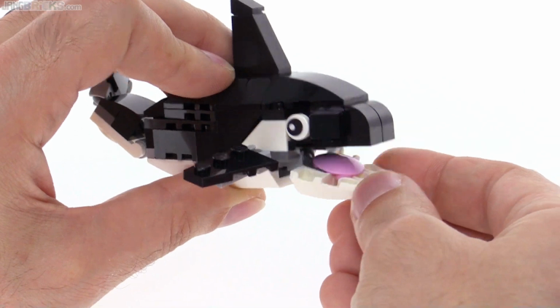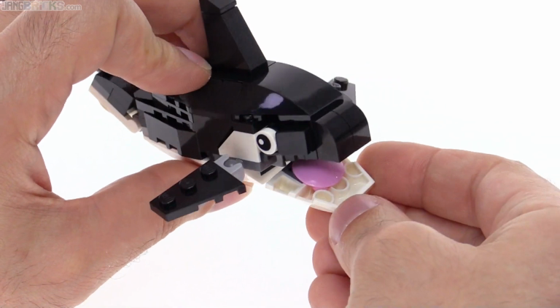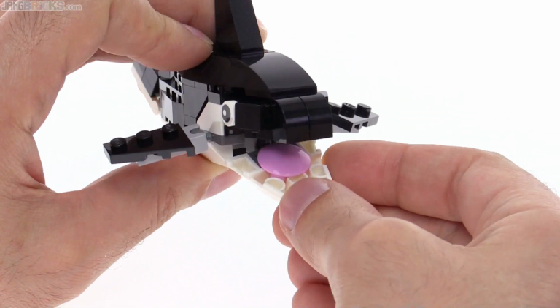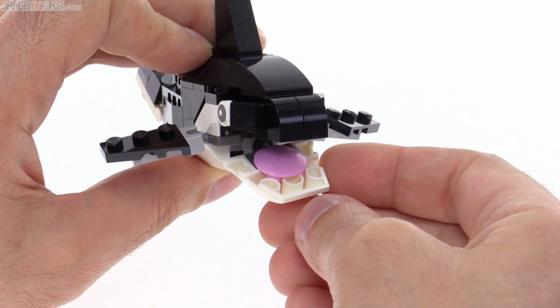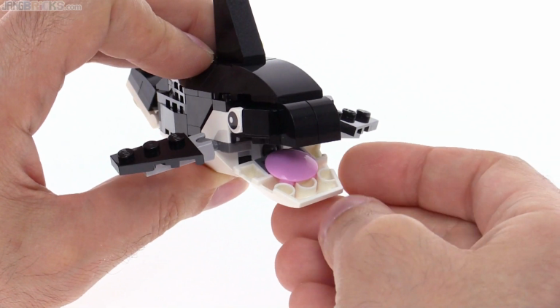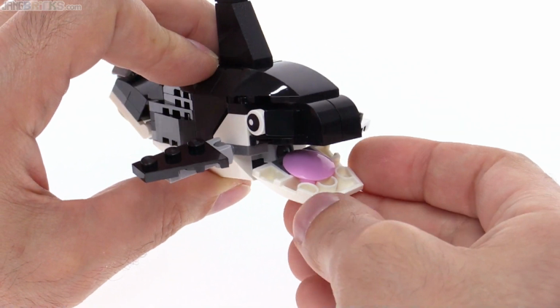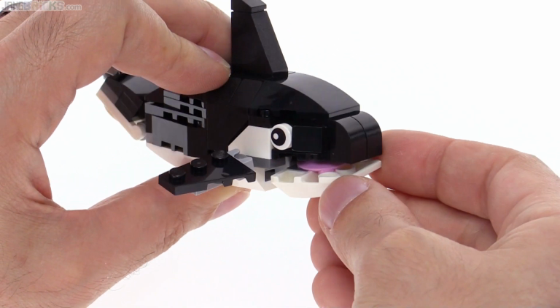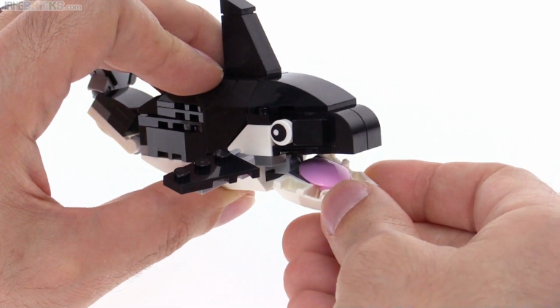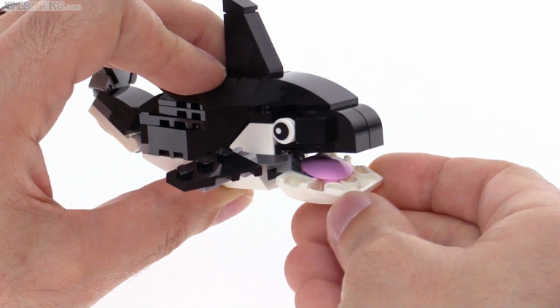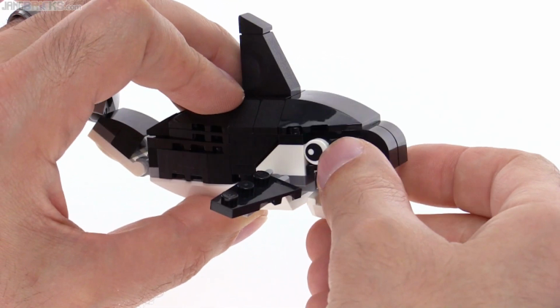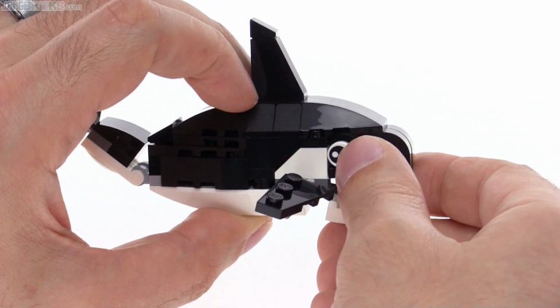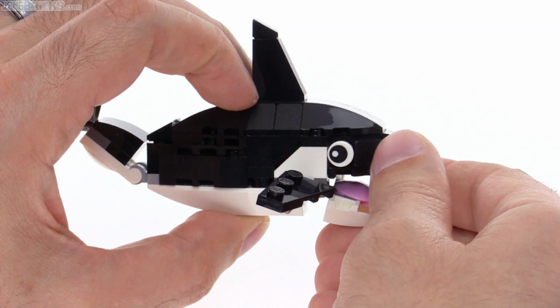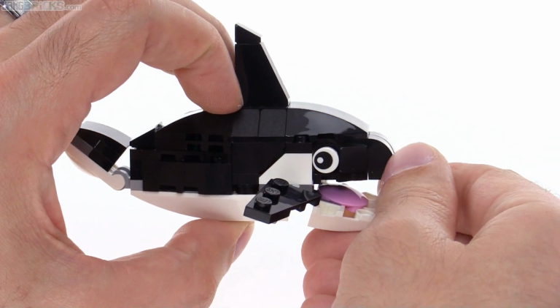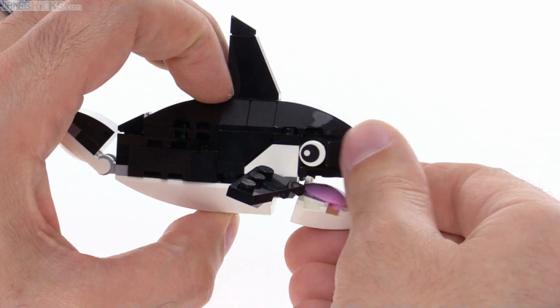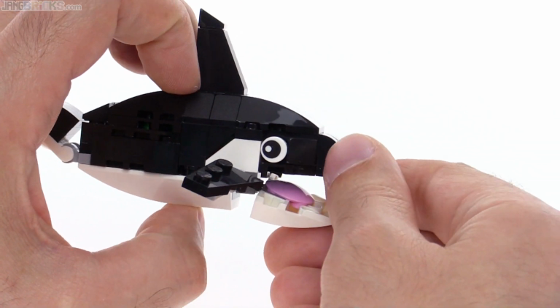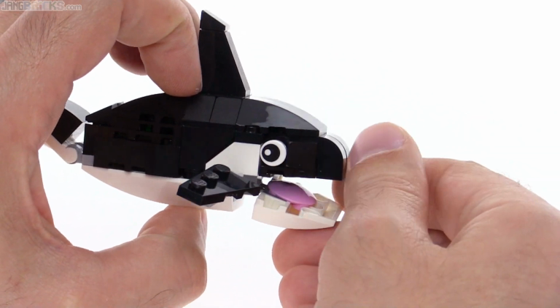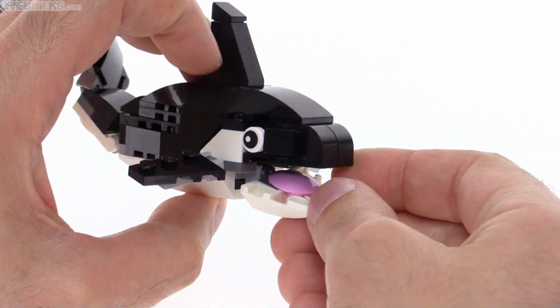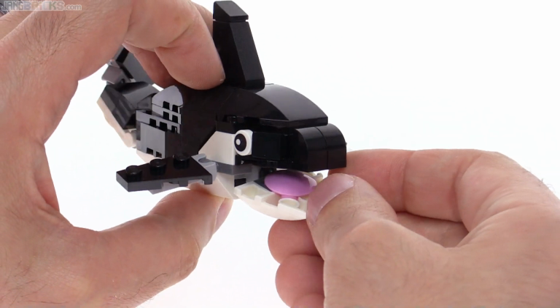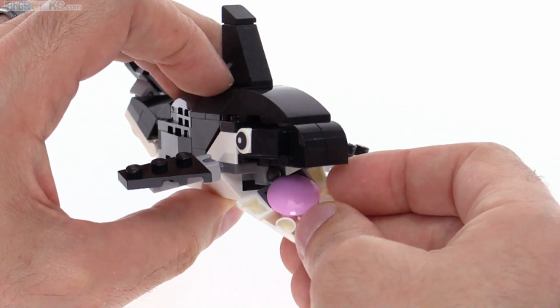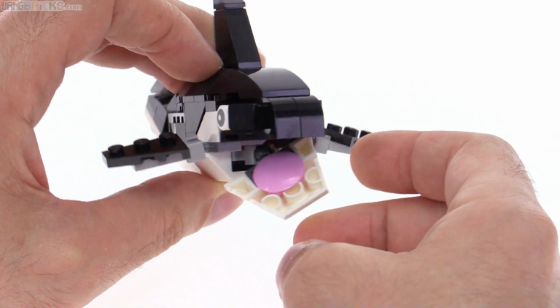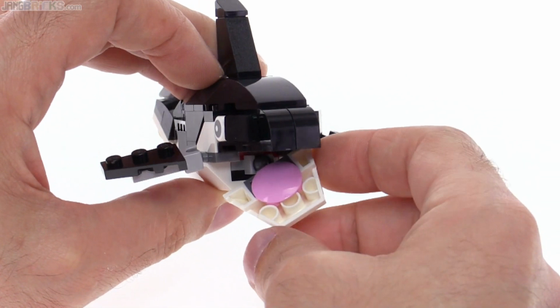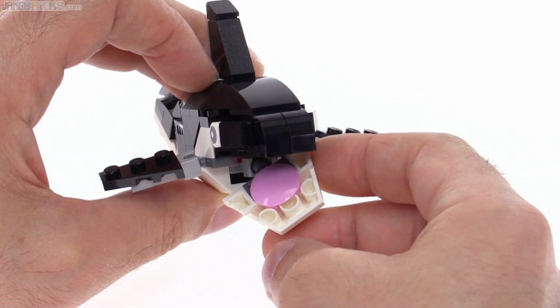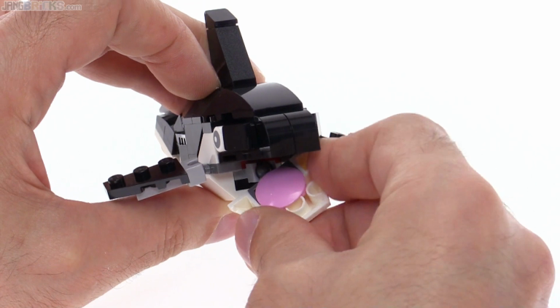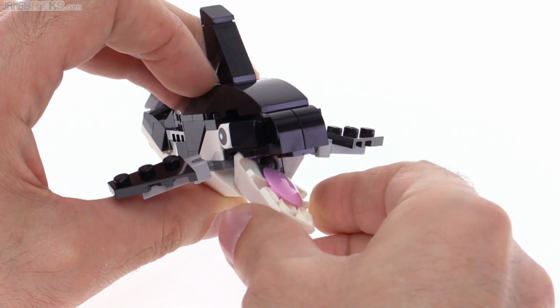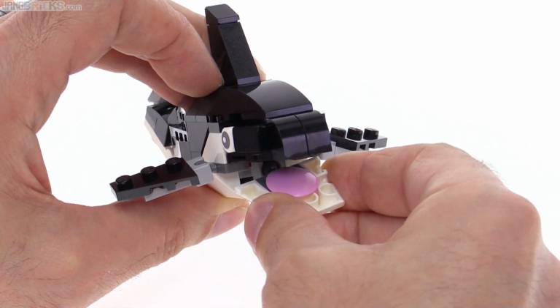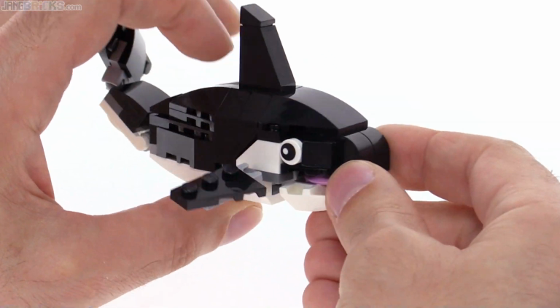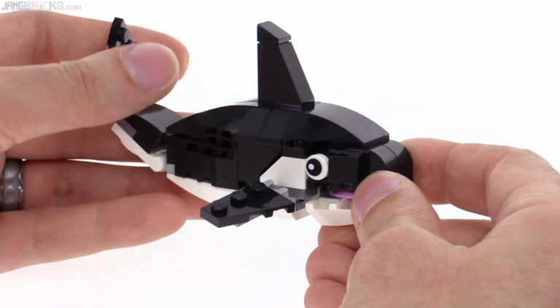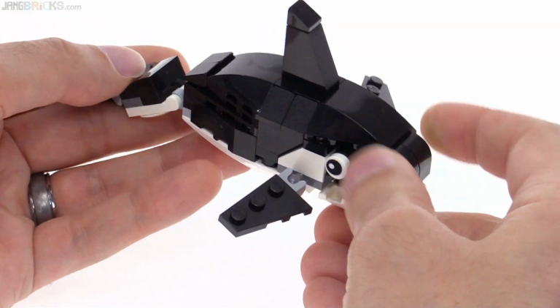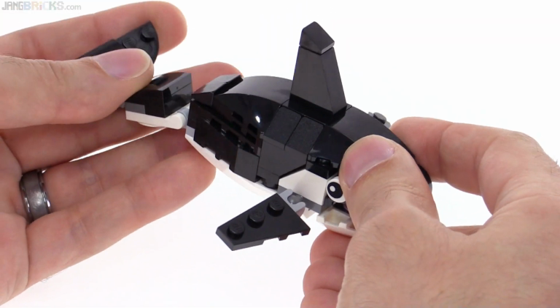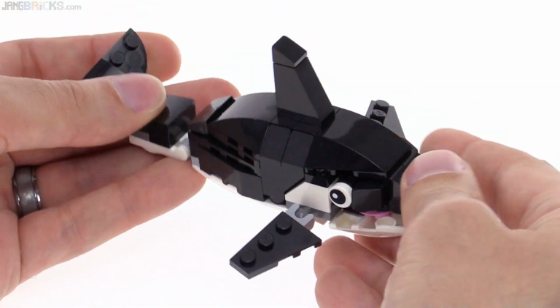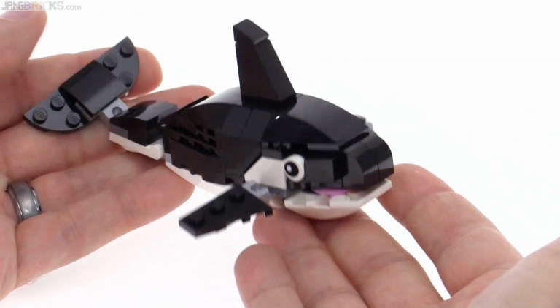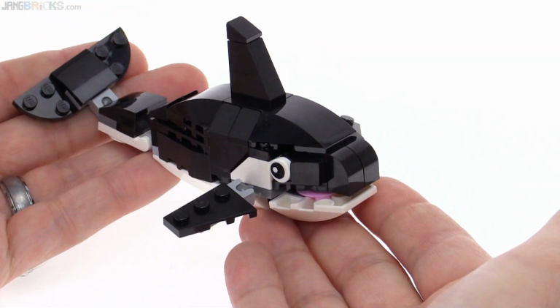It almost looks like he's got teeth going around the front with just the upside-down round slope piece there. I don't know if that's intentional, but it's great — it works out really well. Of course, you can change how you attach the eyes if you want to make it look like it's looking forward a little bit more, and you can kind of rotate the jaw around as well. This is just something that would be nice all by itself.